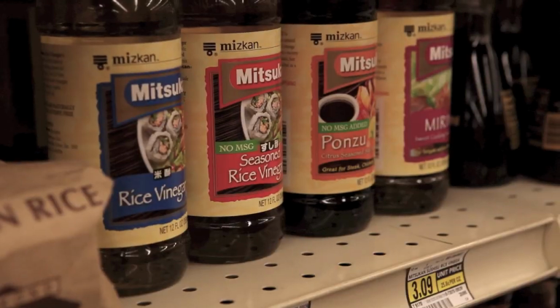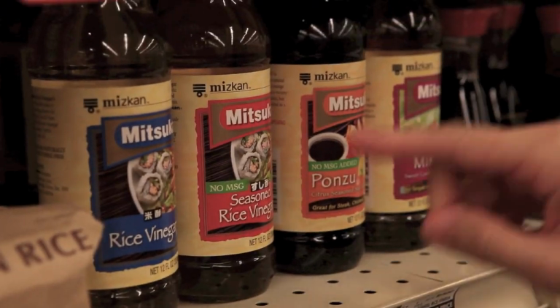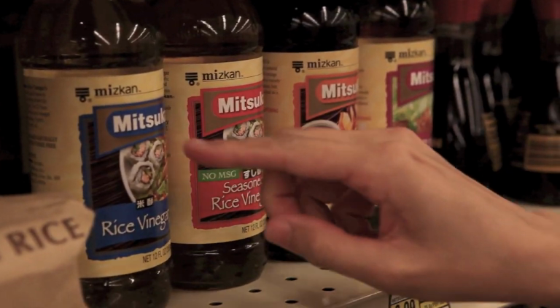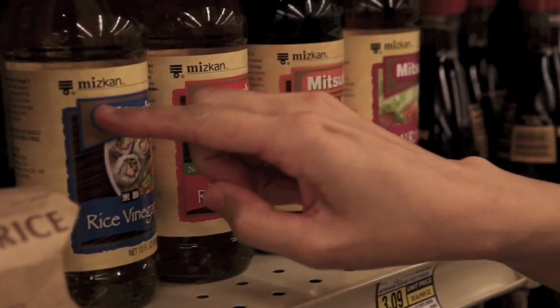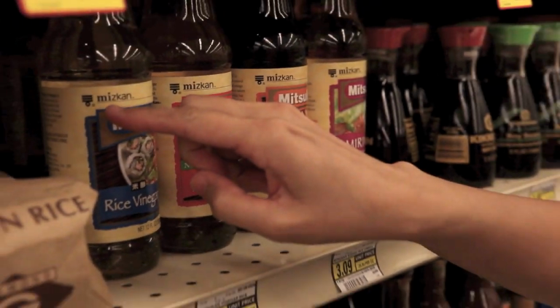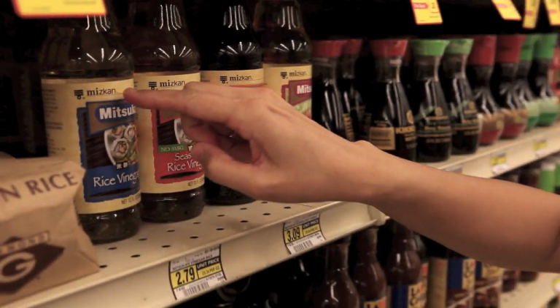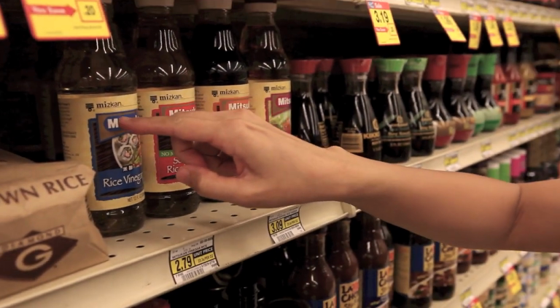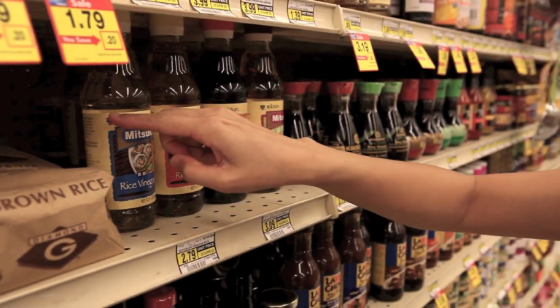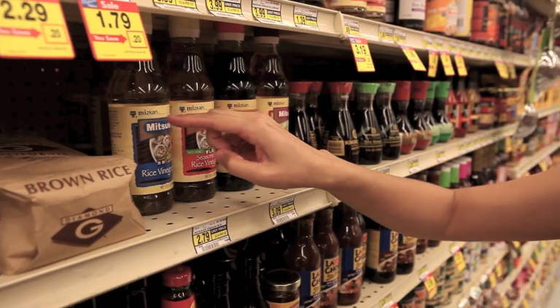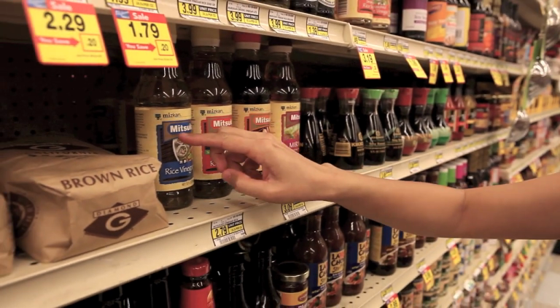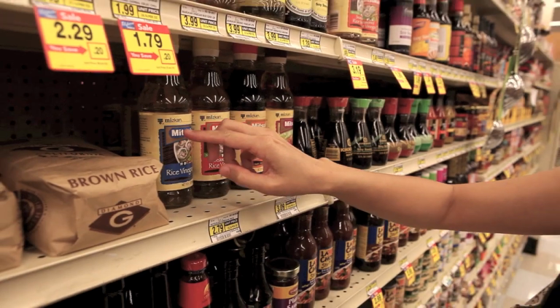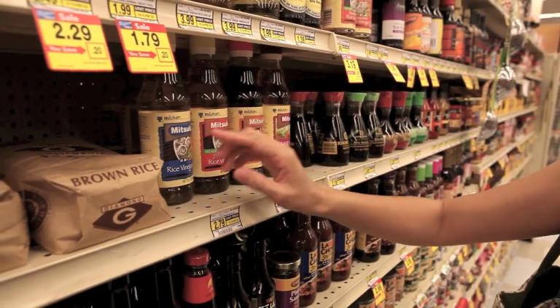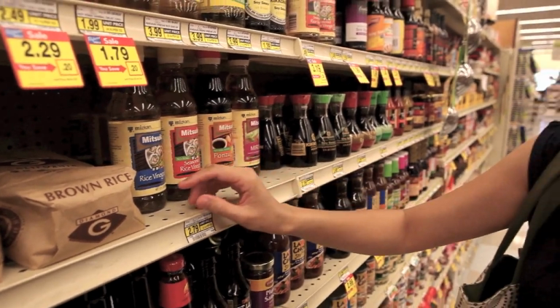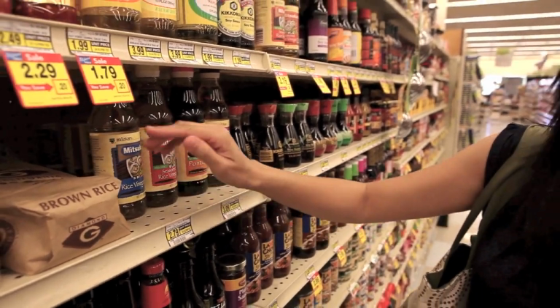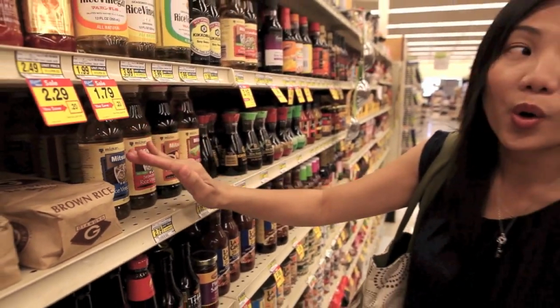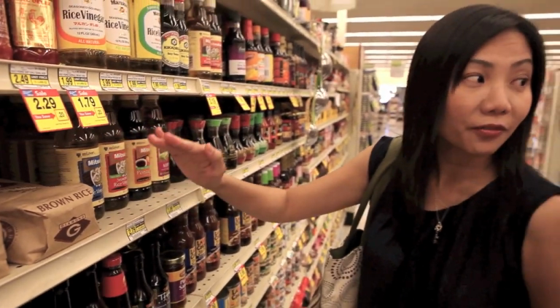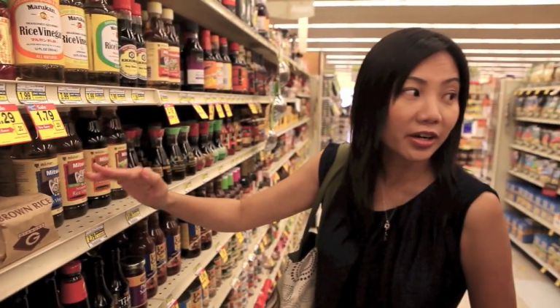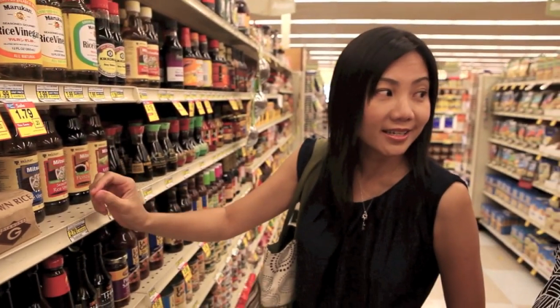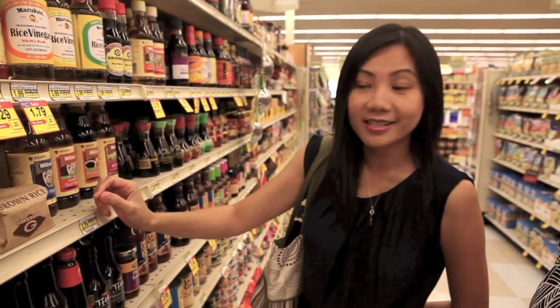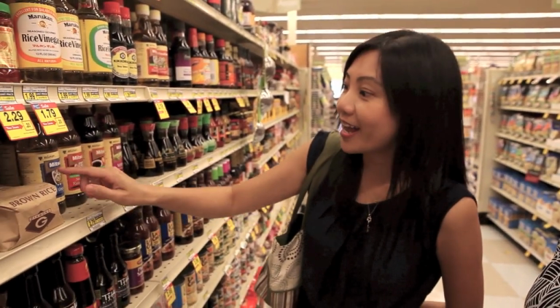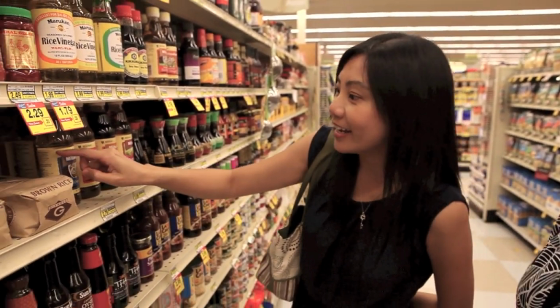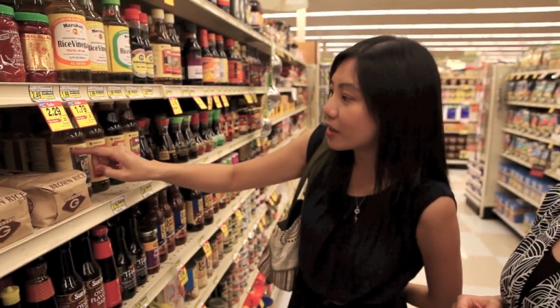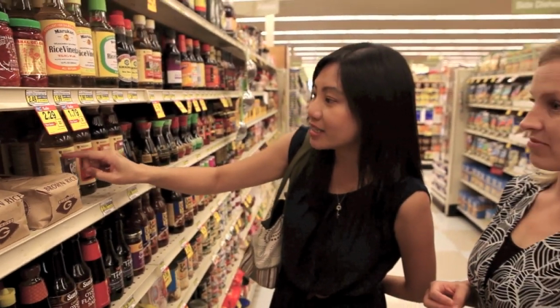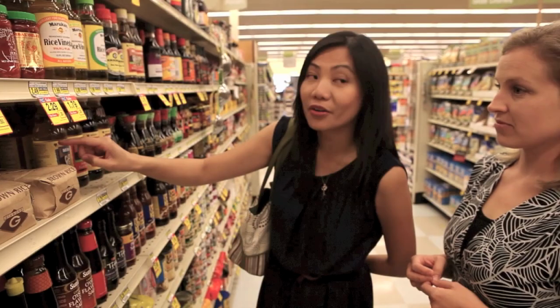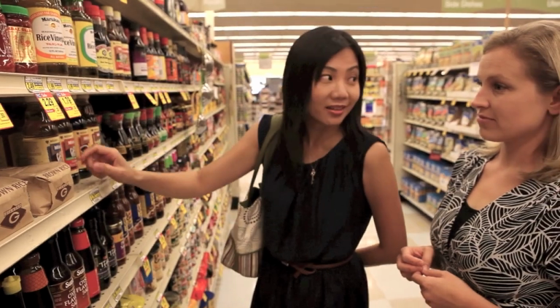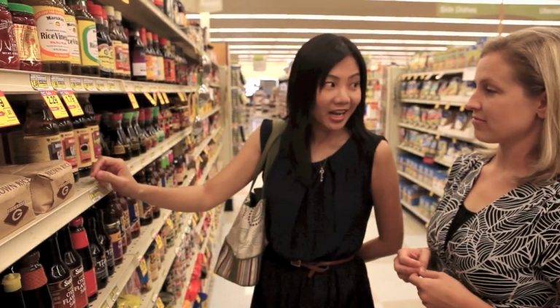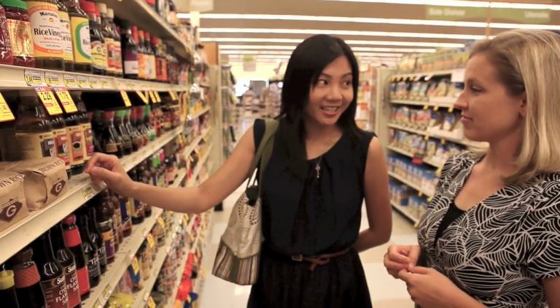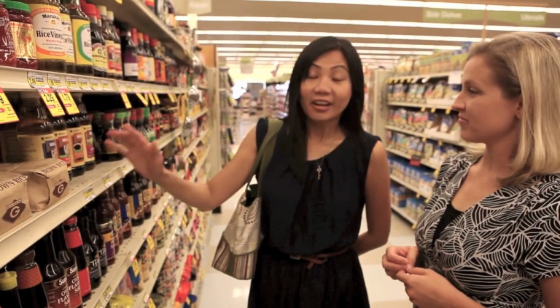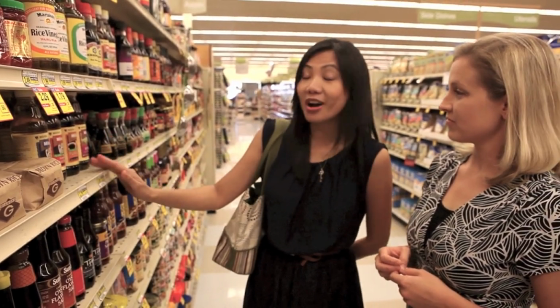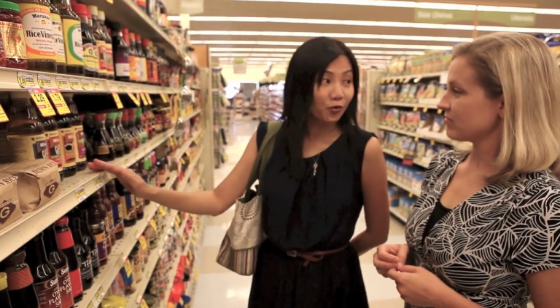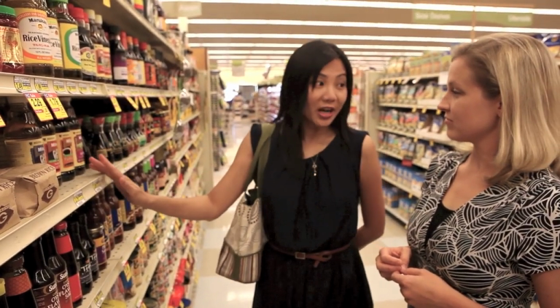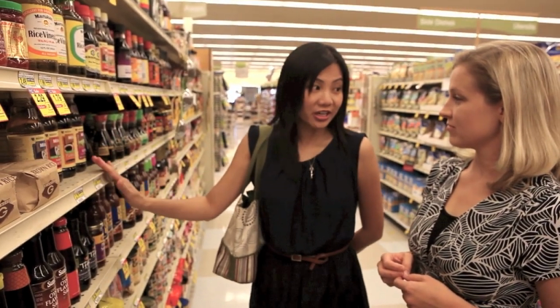I want to talk a little bit about the Mitsukan logo. You see the three bars? They actually mean aroma, flavor, and consistency. And the circle means perfect balance of taste. They've been around for over 200 years.